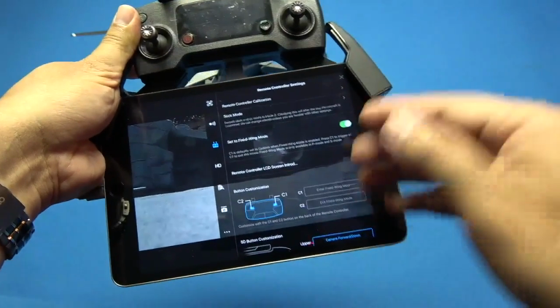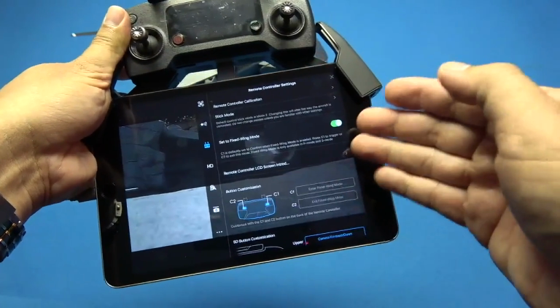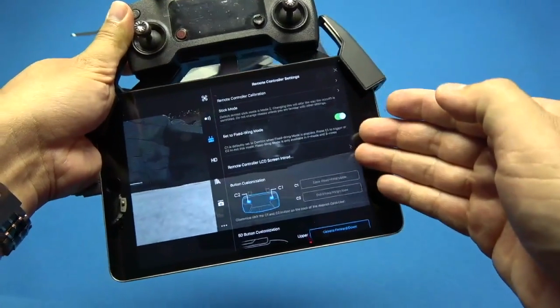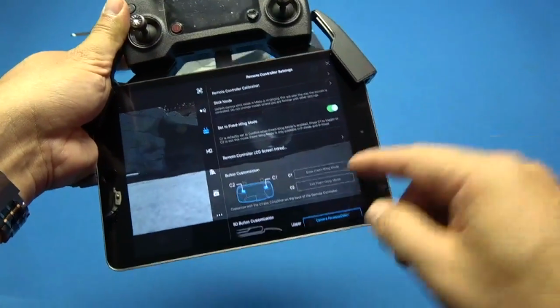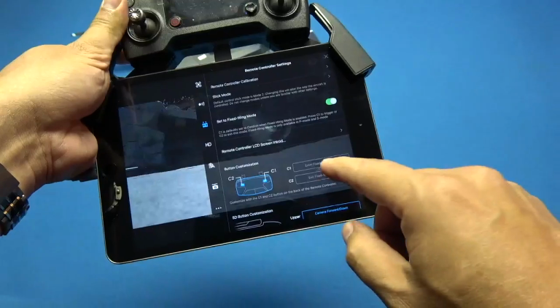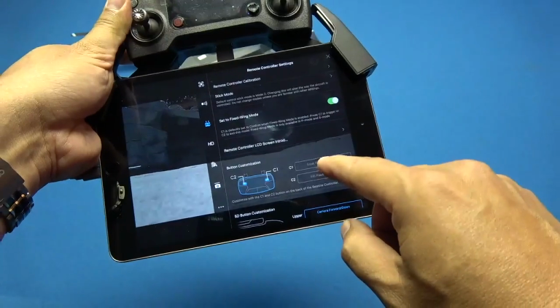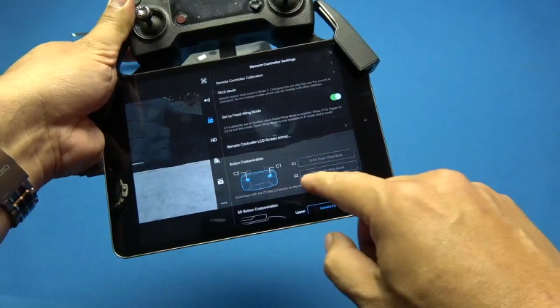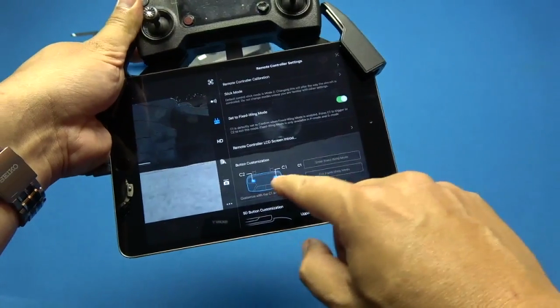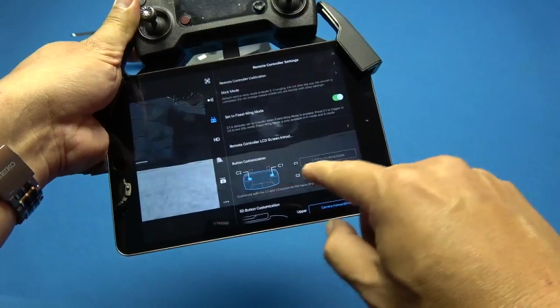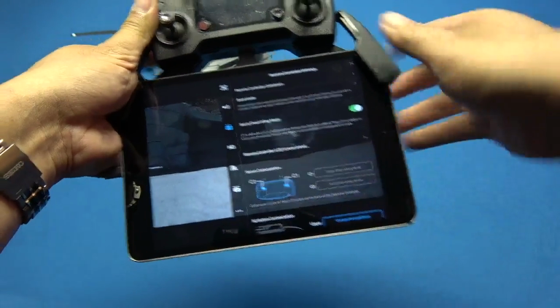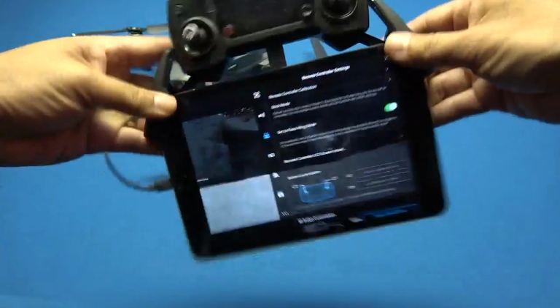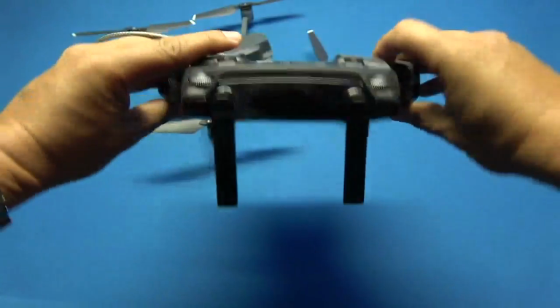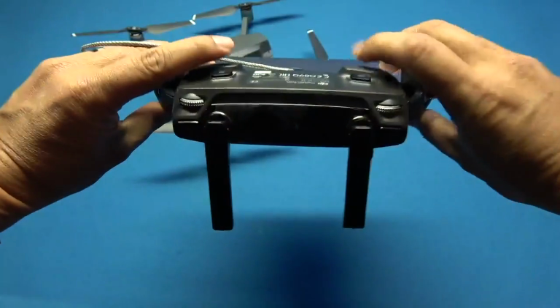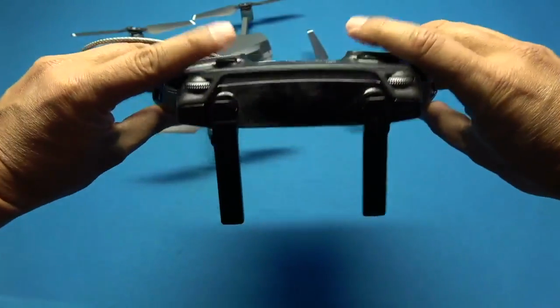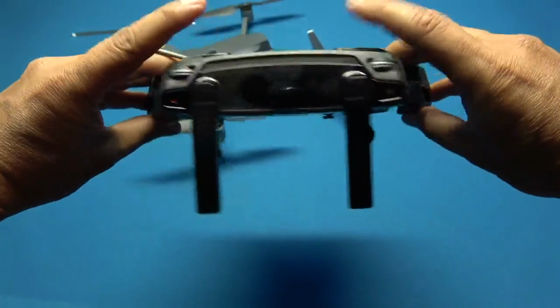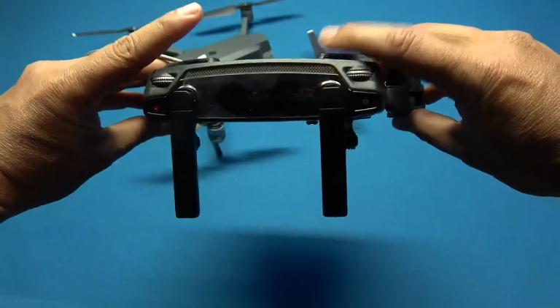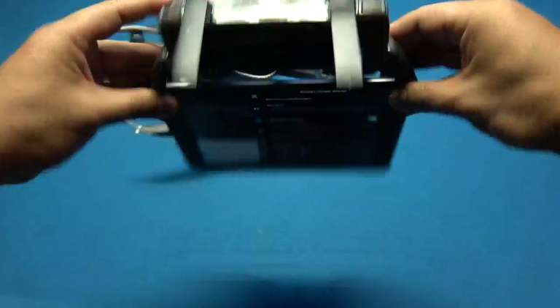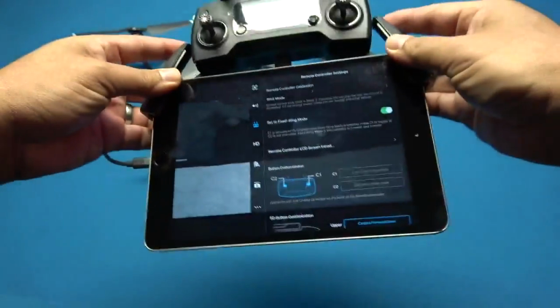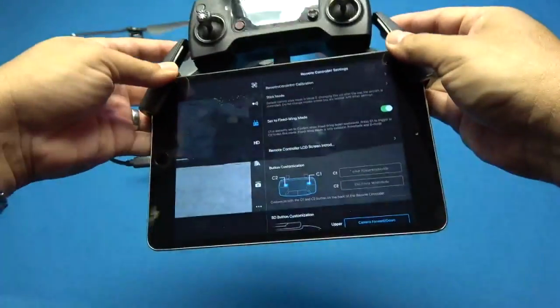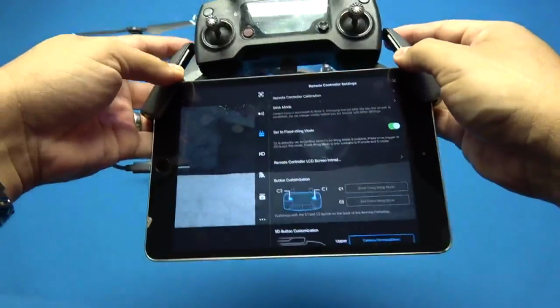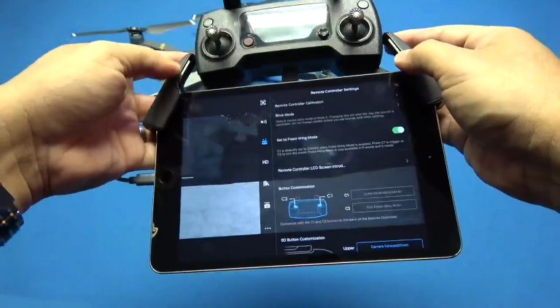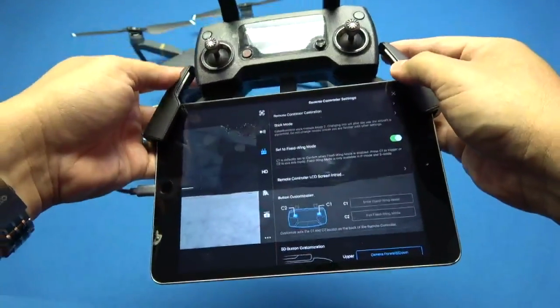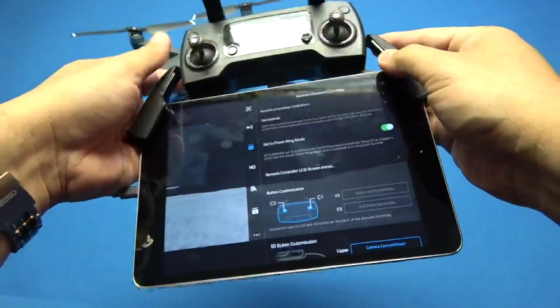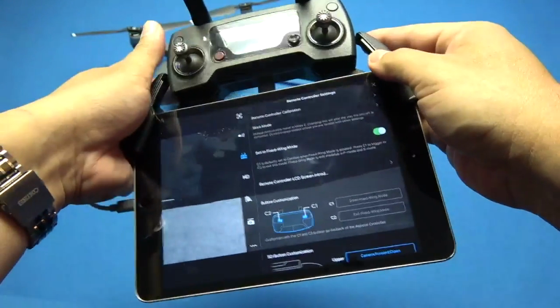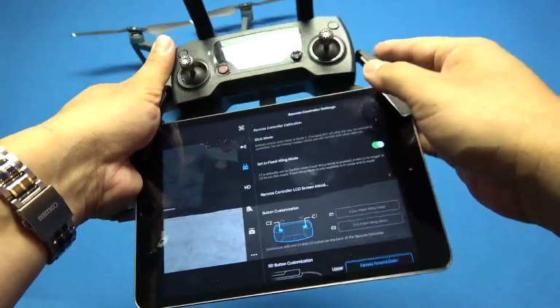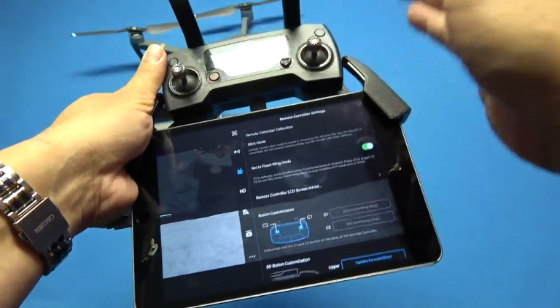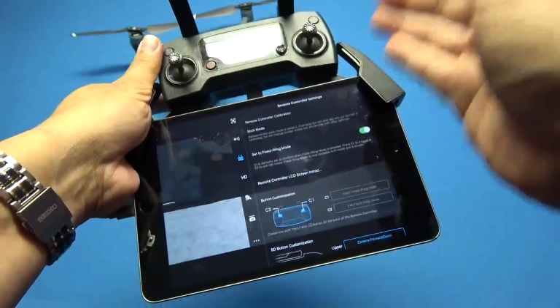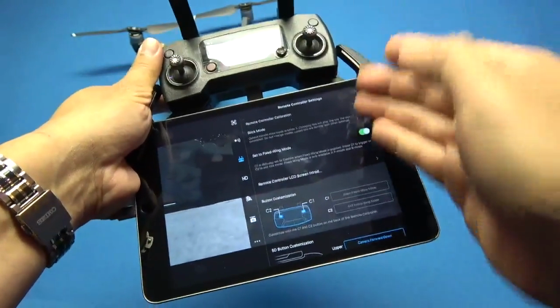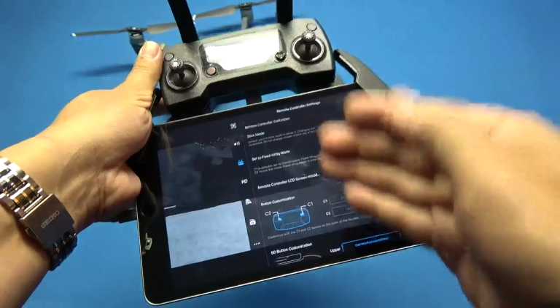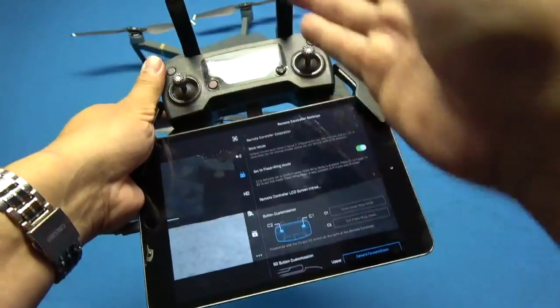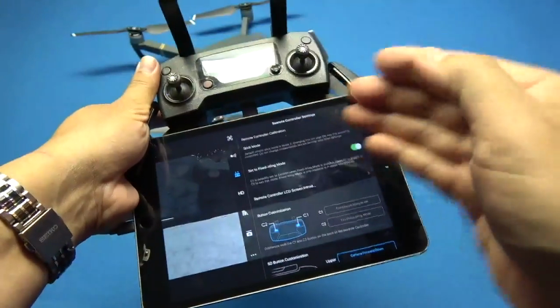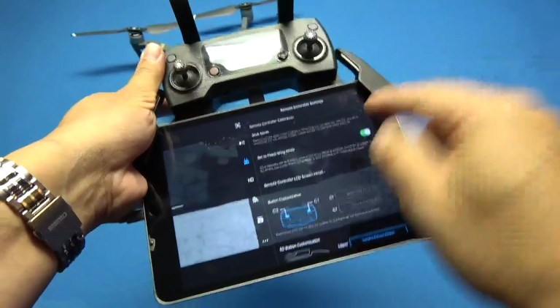Once you set this up, the C1 and C2 buttons on your remote control — which are on the bottom, this is C1, this is C2 — will enable you to turn on the fixed wing mode and fly this like an airplane.